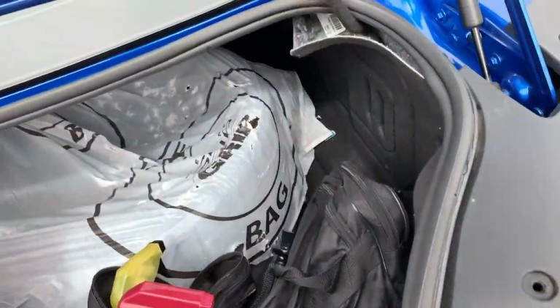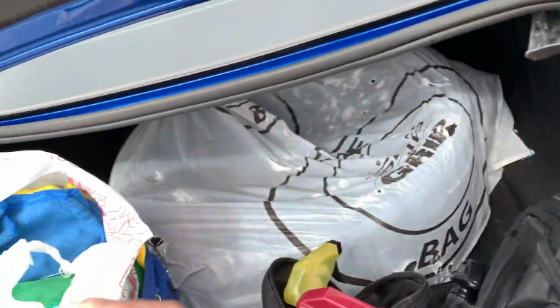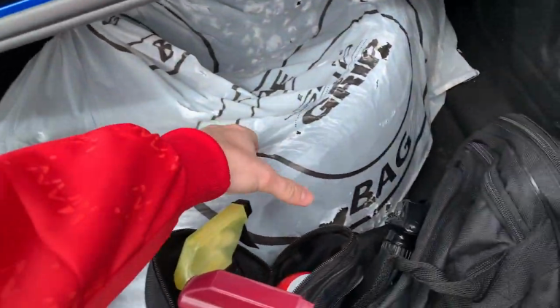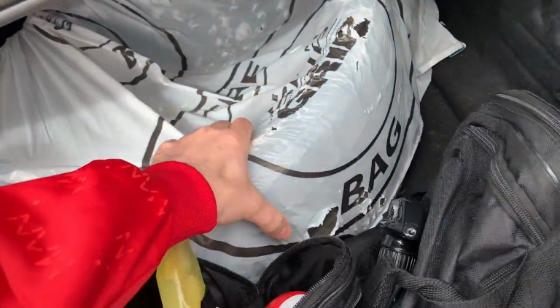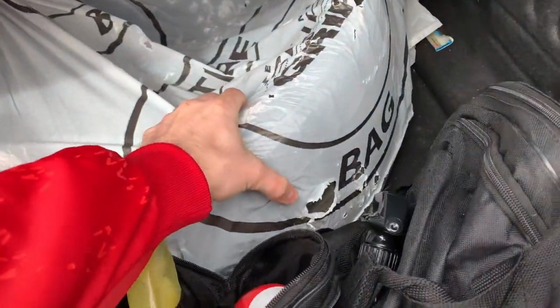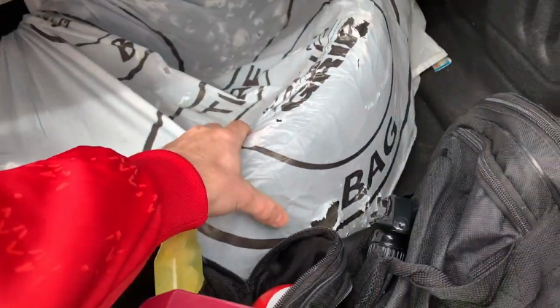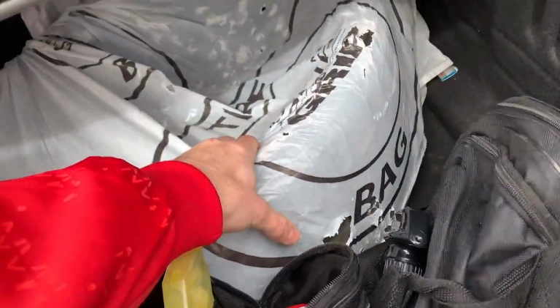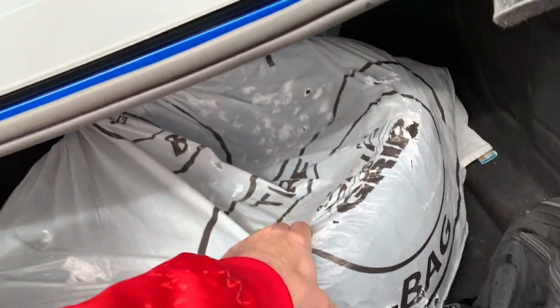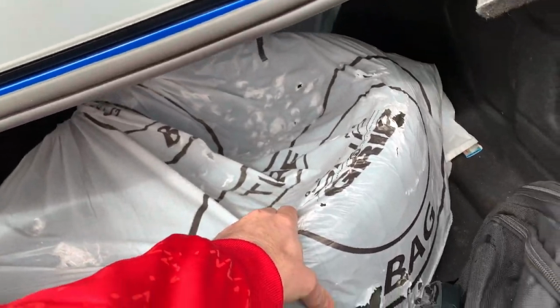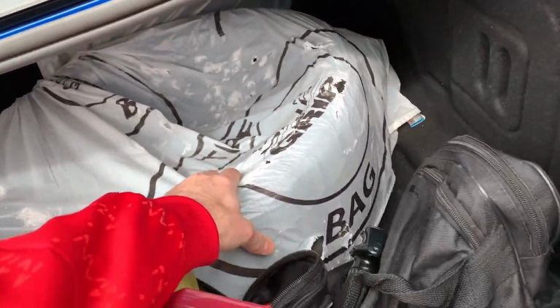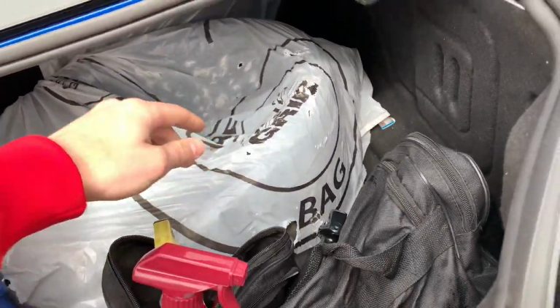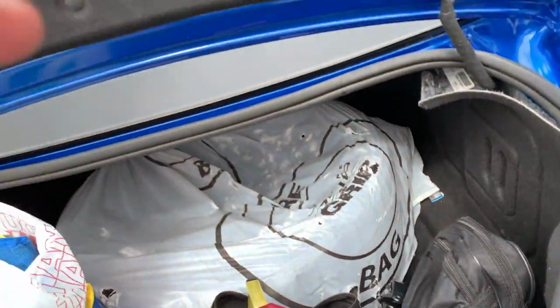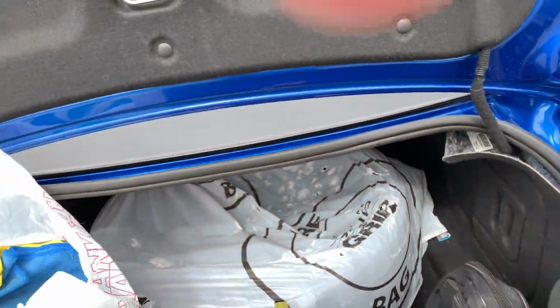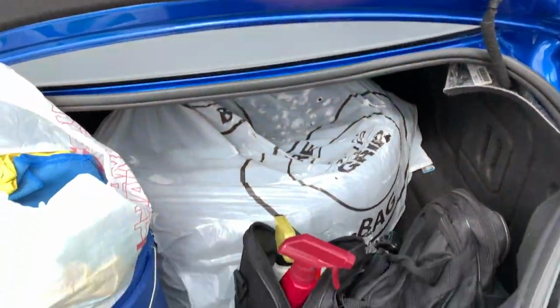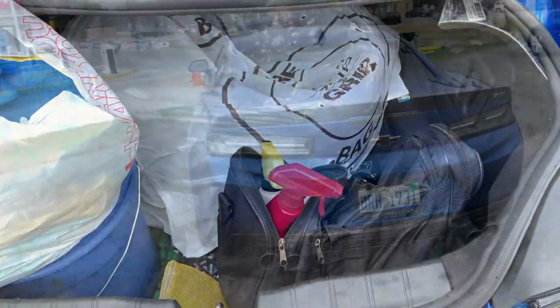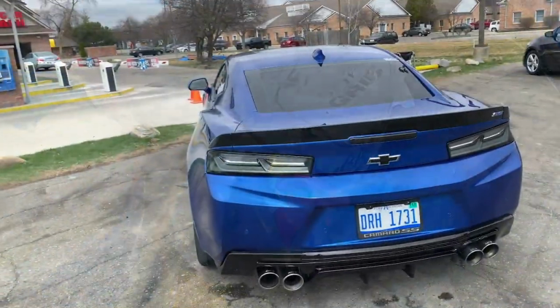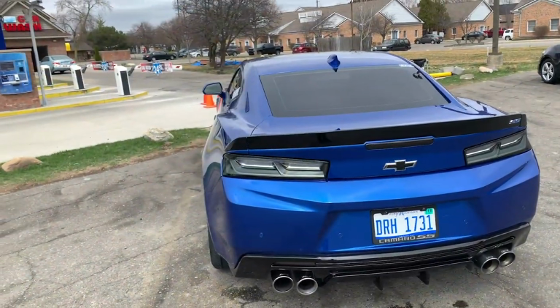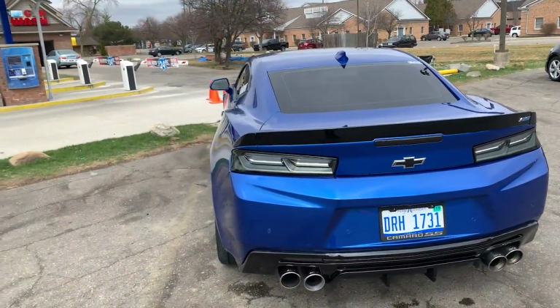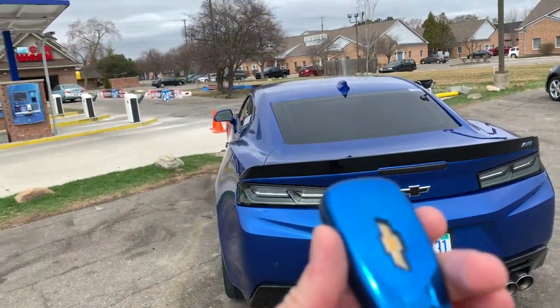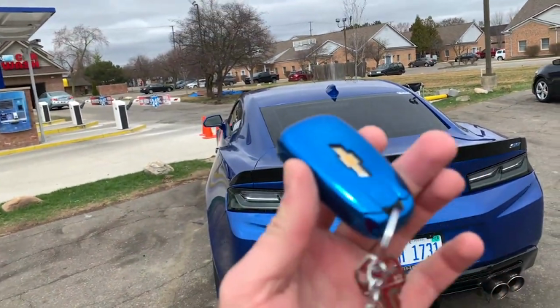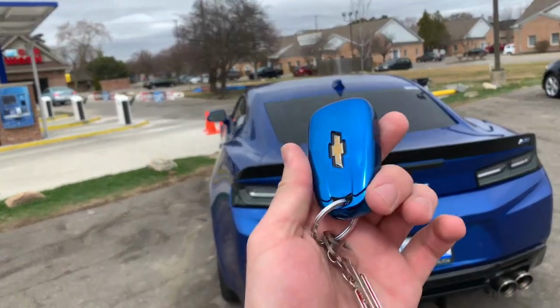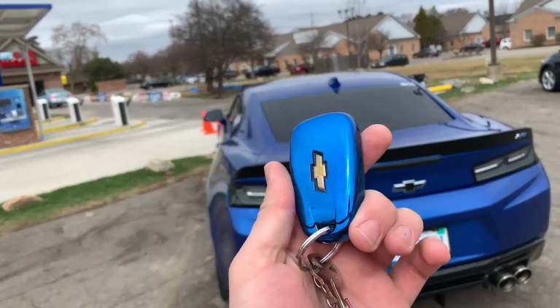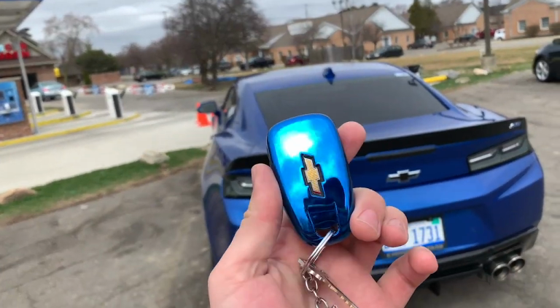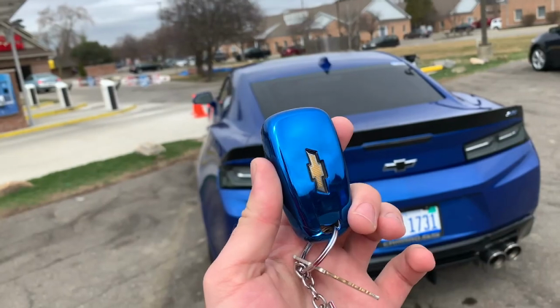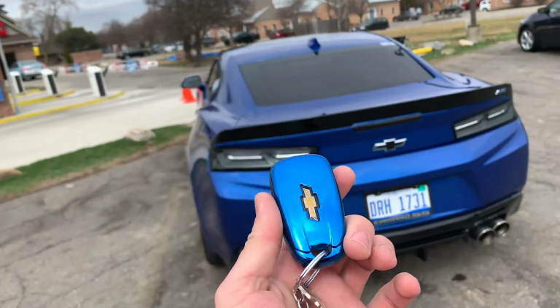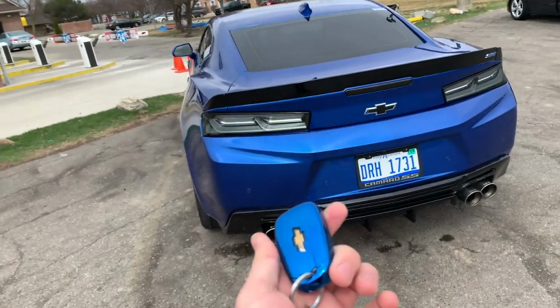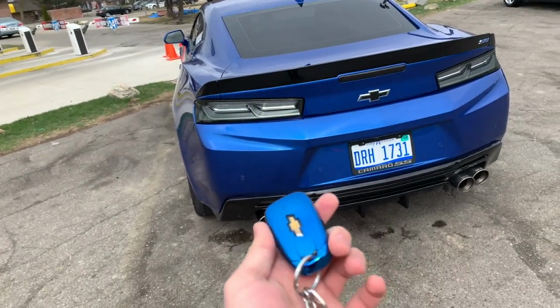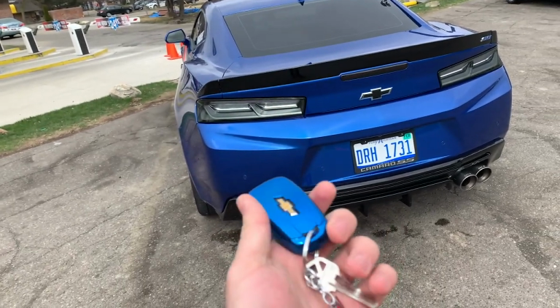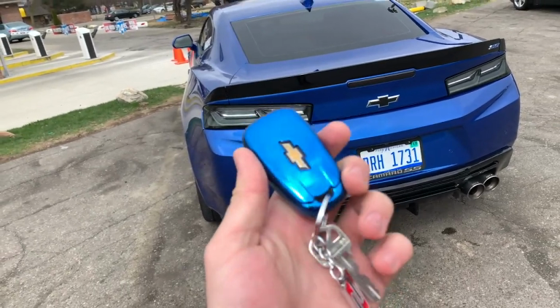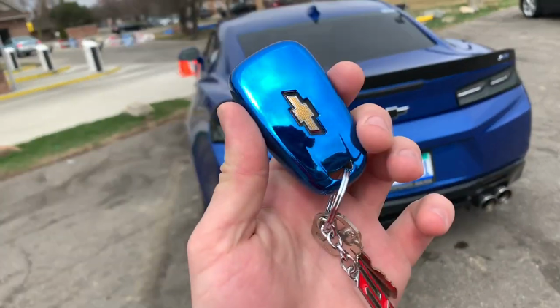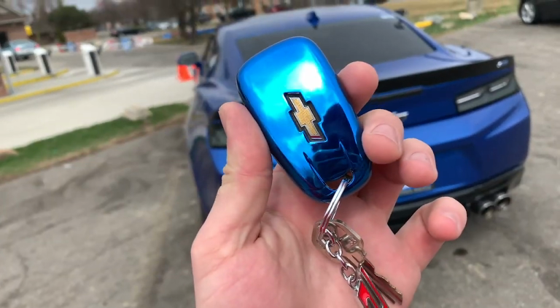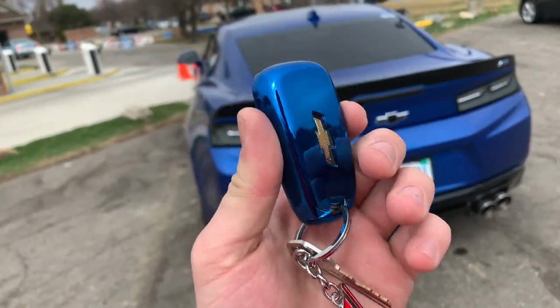Got the tires back here, about to head up to Town Tire and get them put on real quick. Also got a new blue key fob to match the car from nextgenspeed.com too.